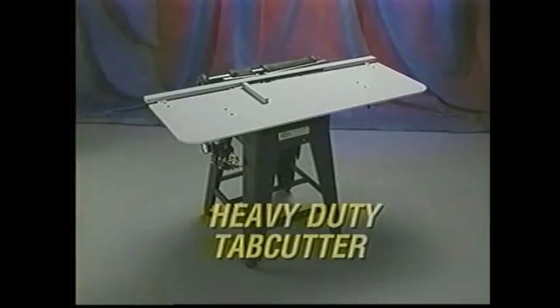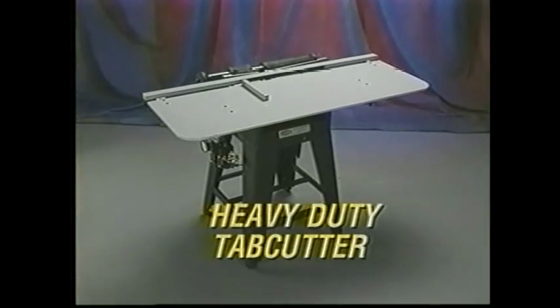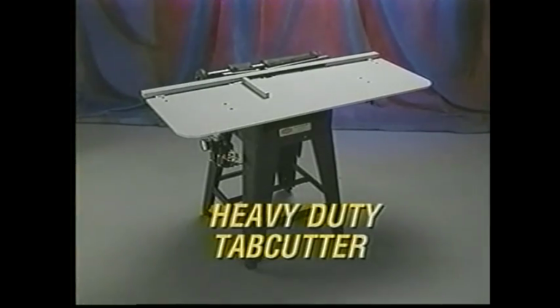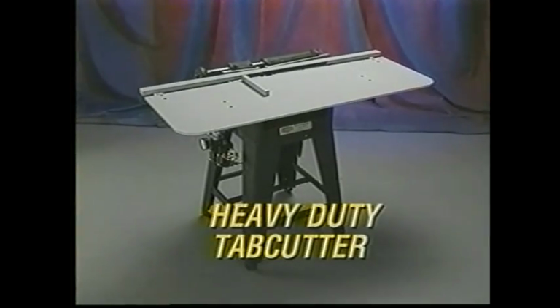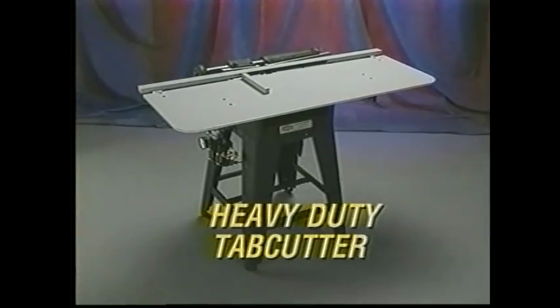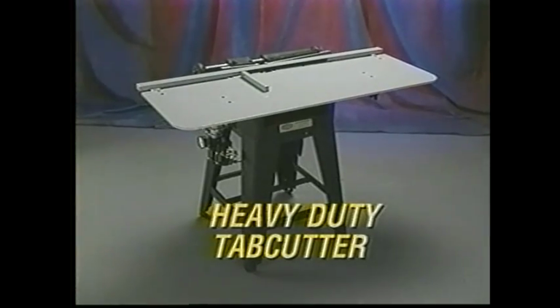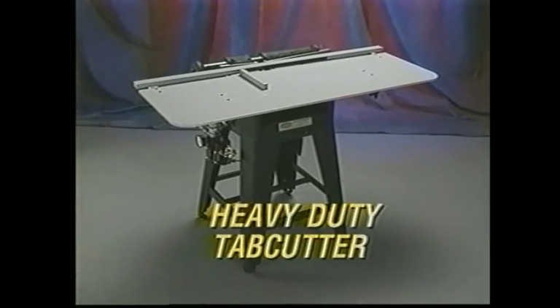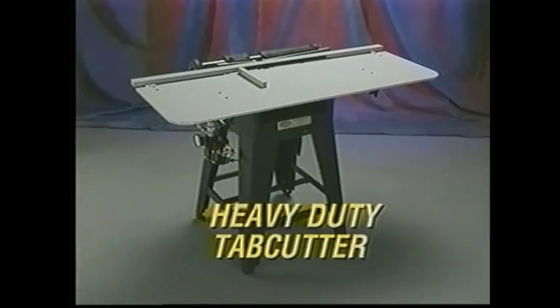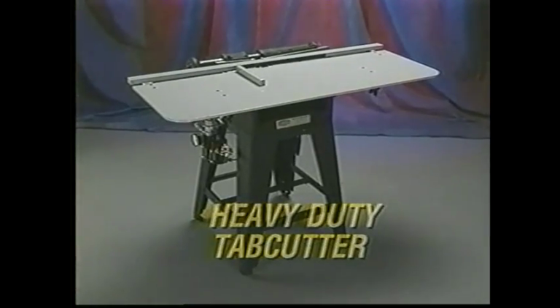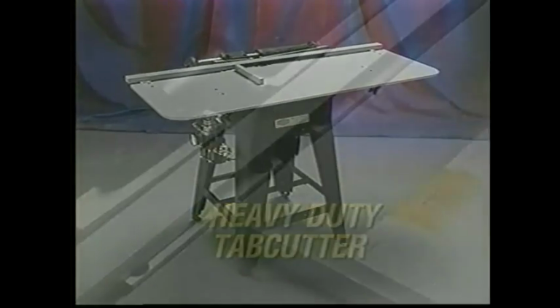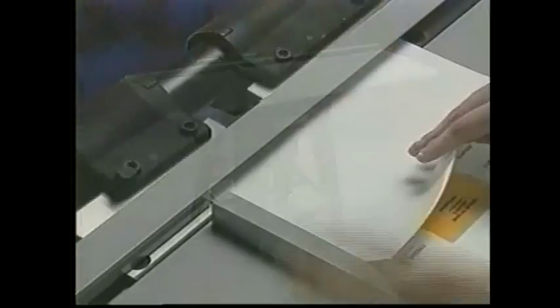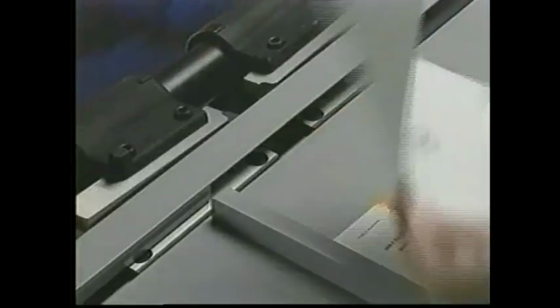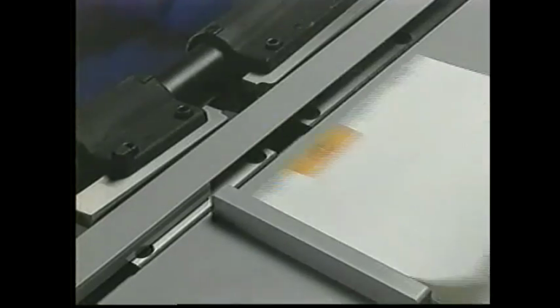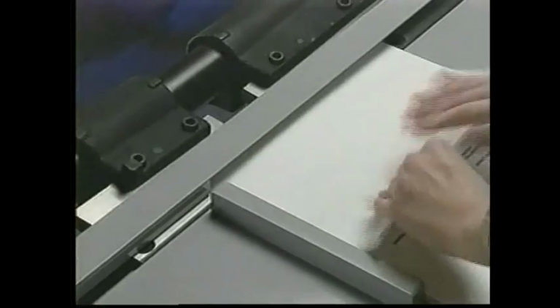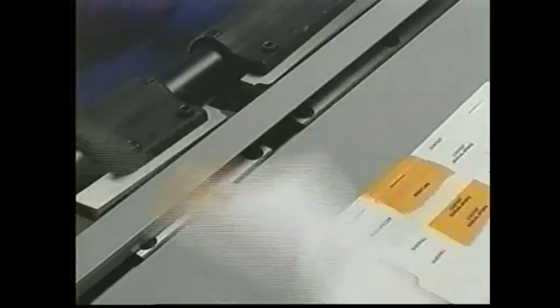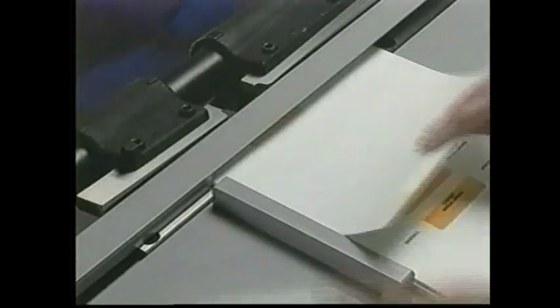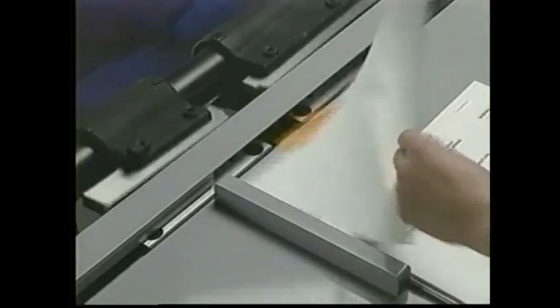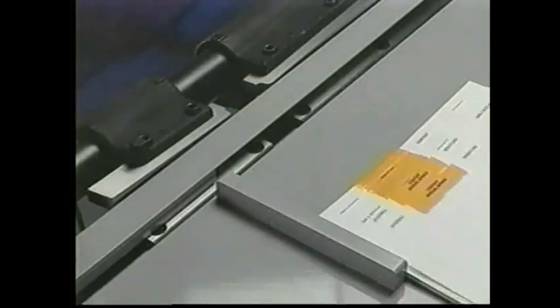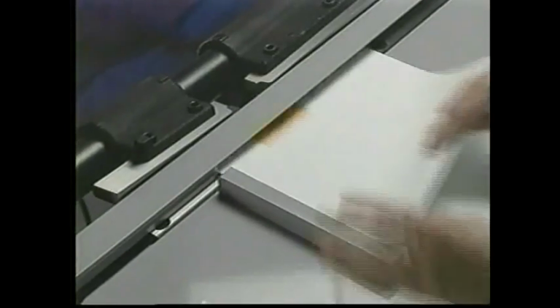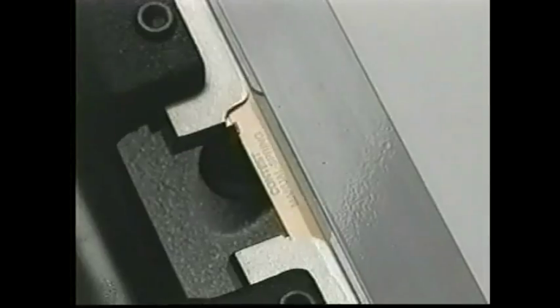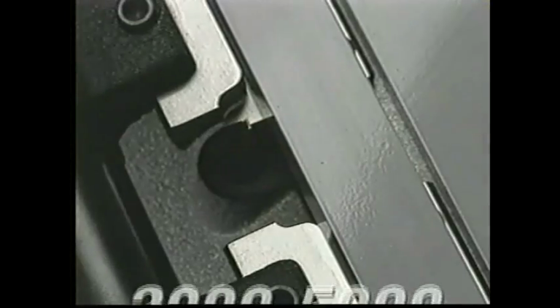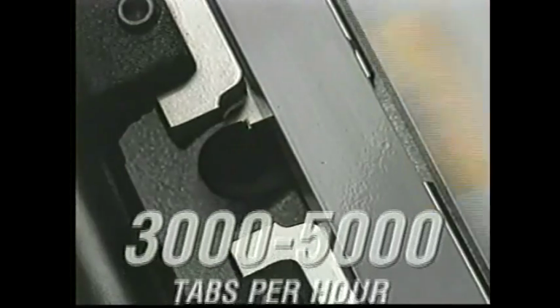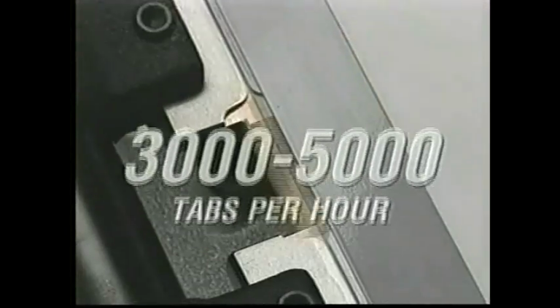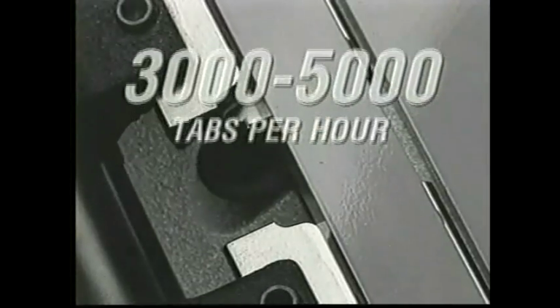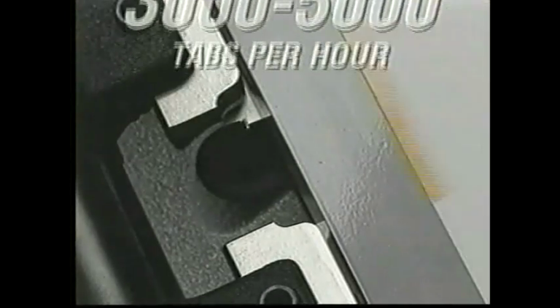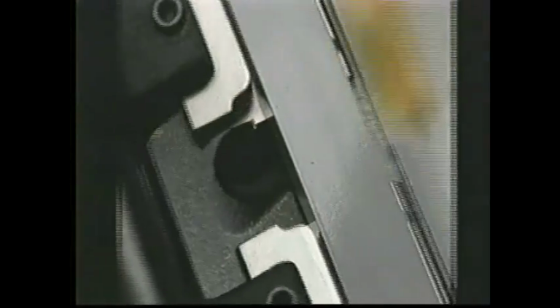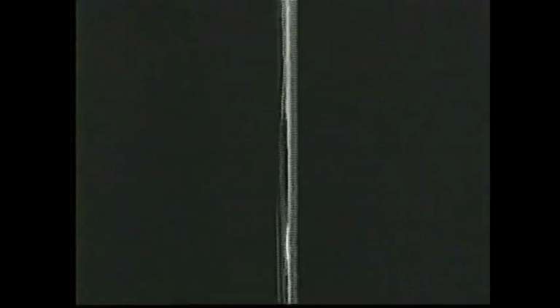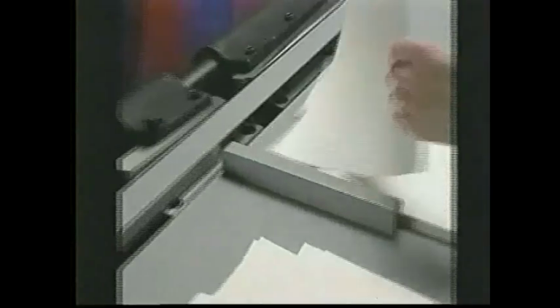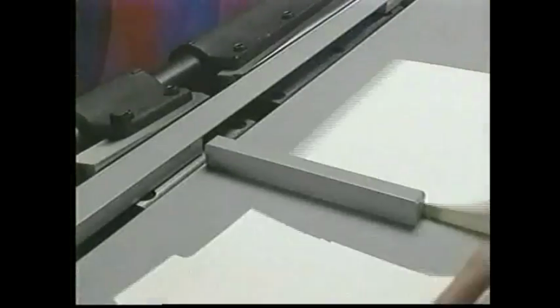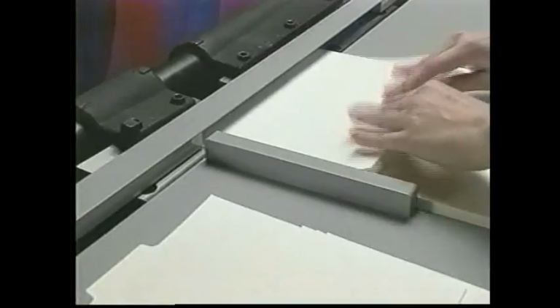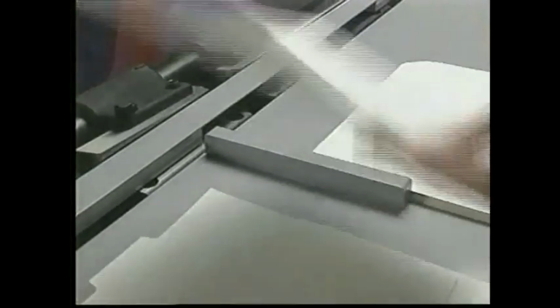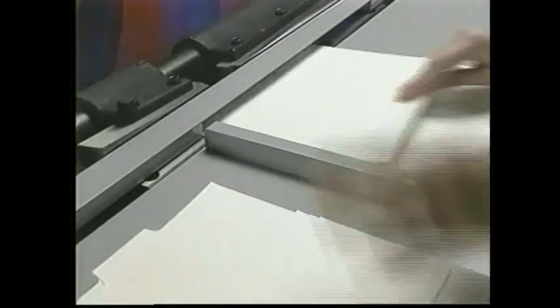Equip your shop with a Scott heavy-duty tab cutter and you'll never have to outsource profitable tab cutting again. It cuts three to five thousand laminated or unlaminated tabs per hour.